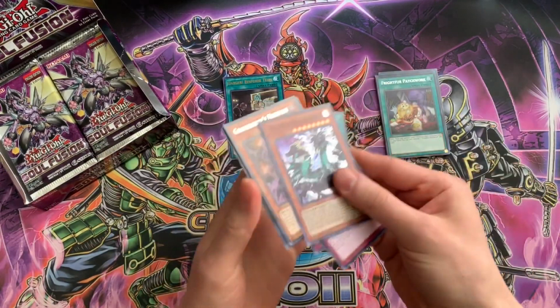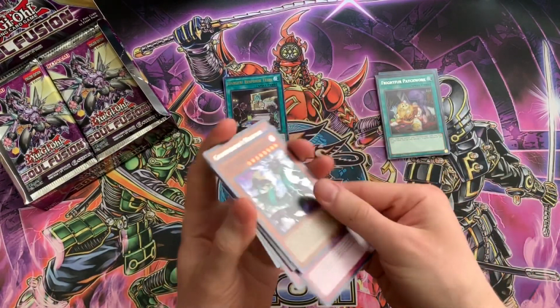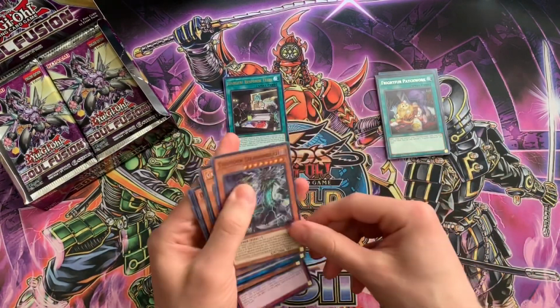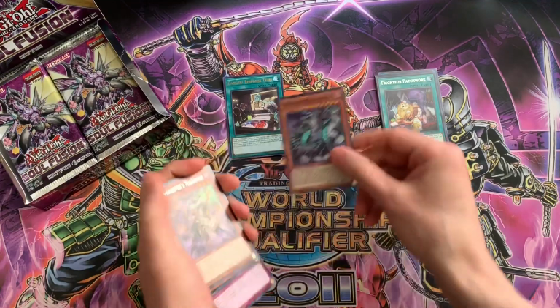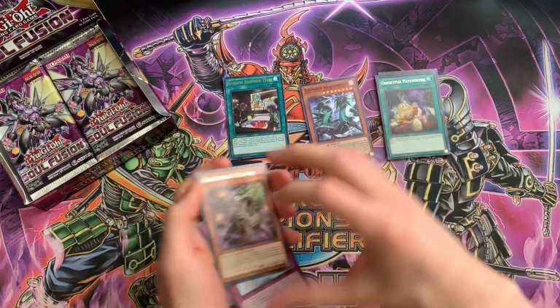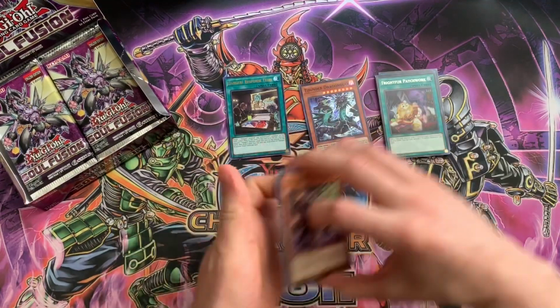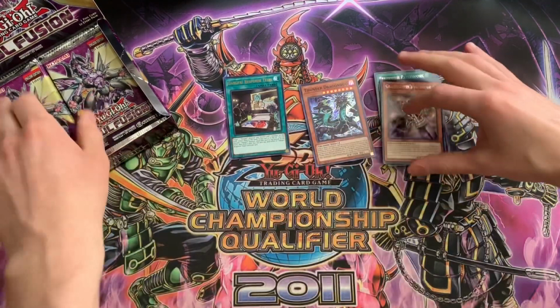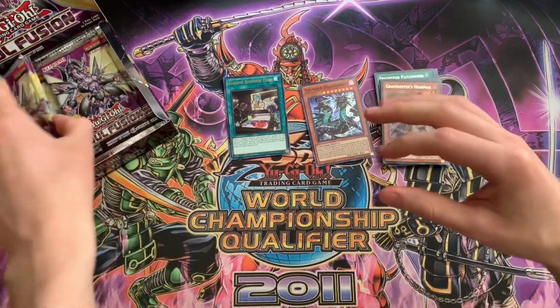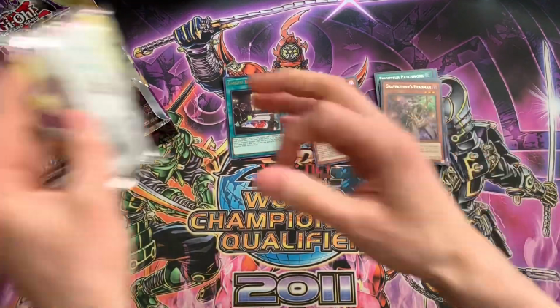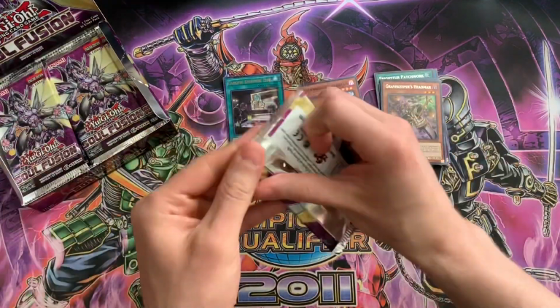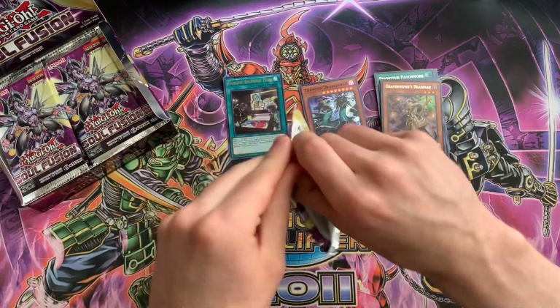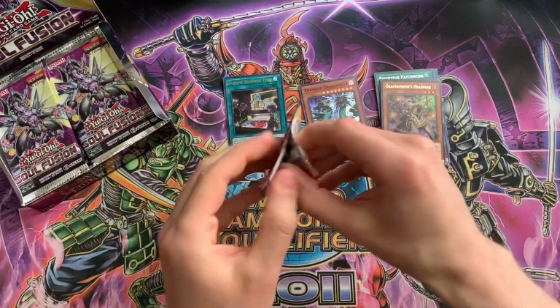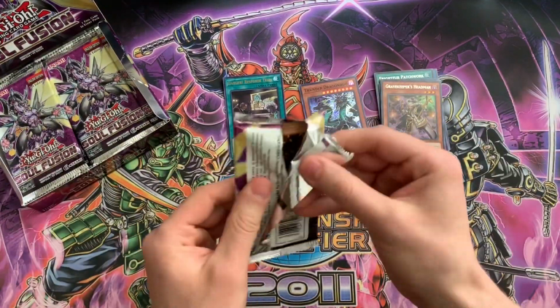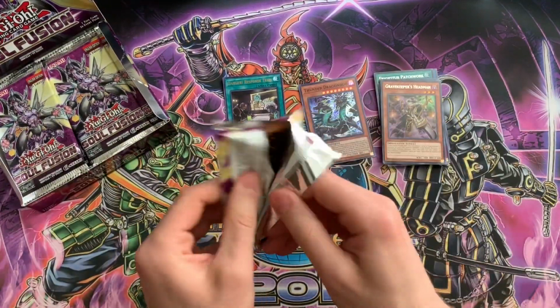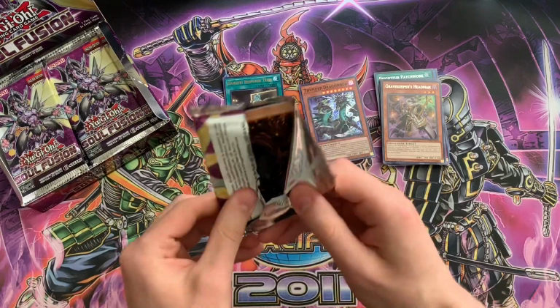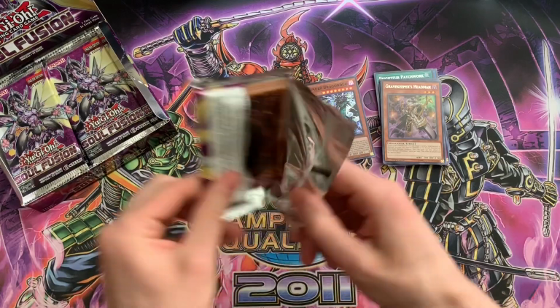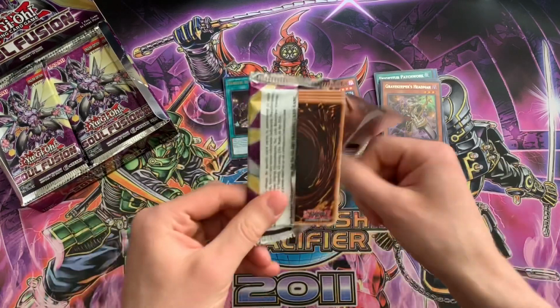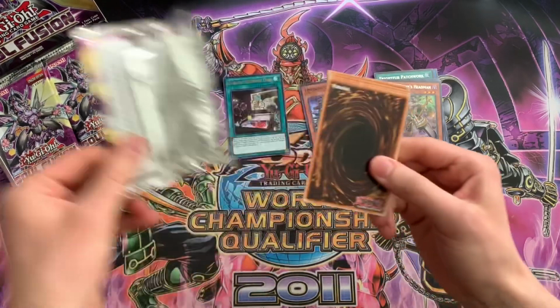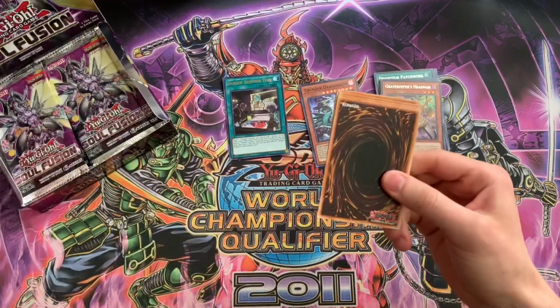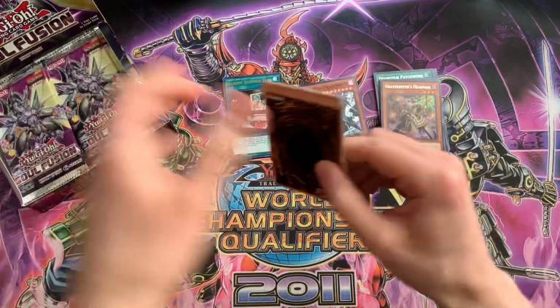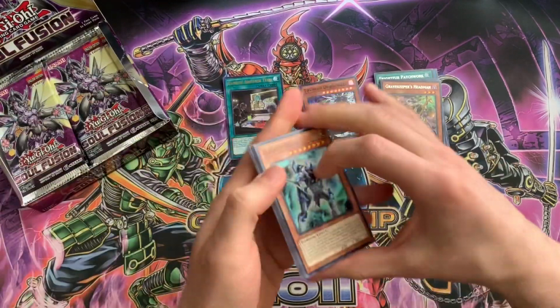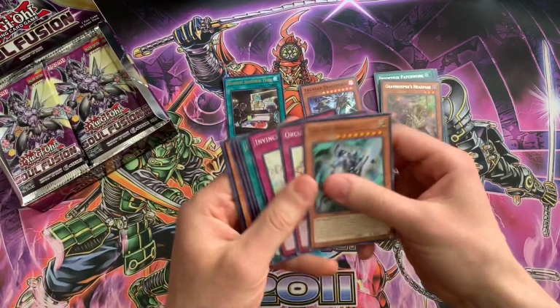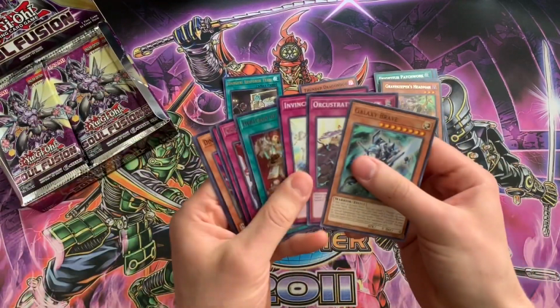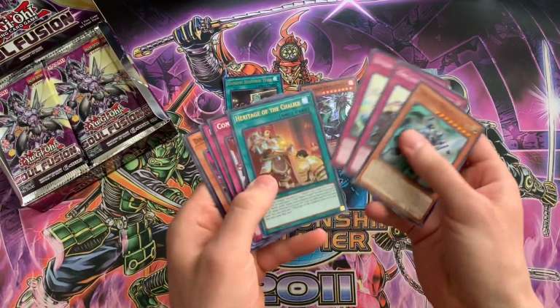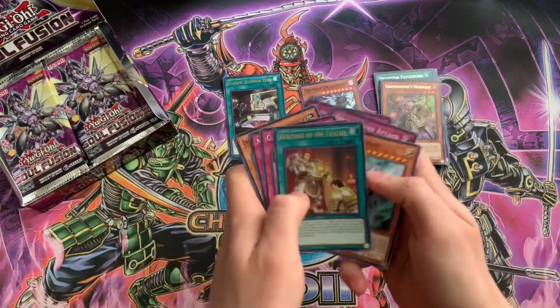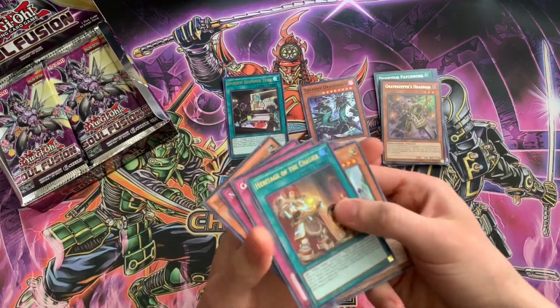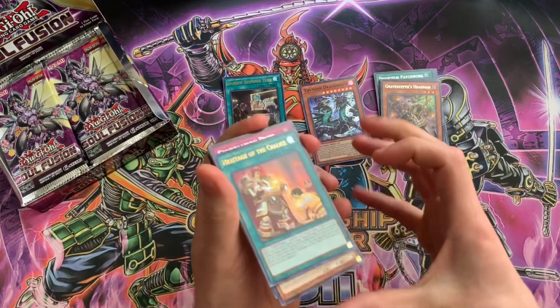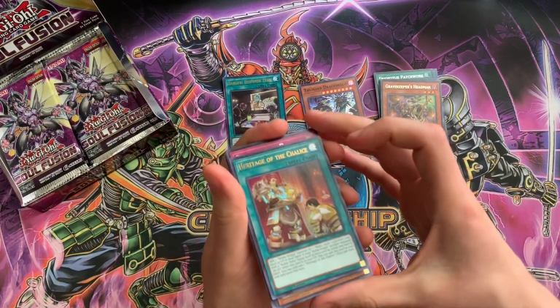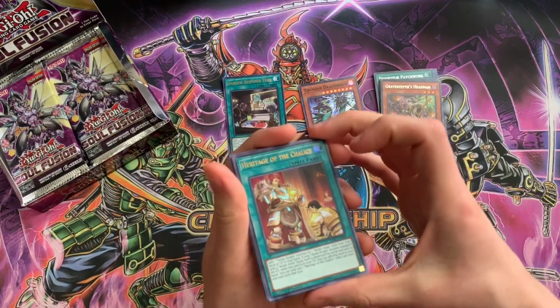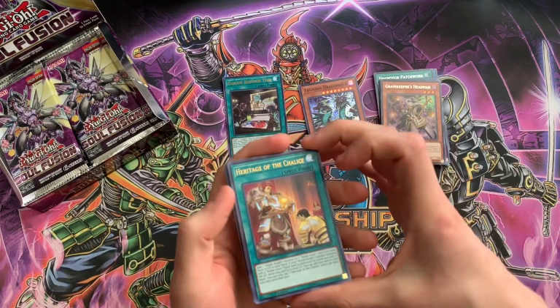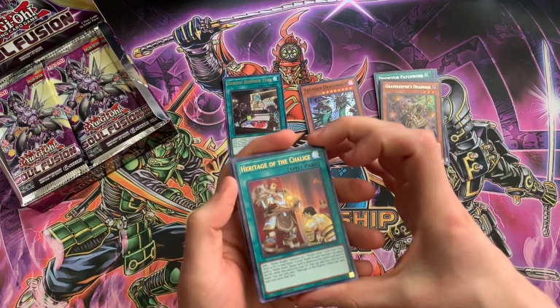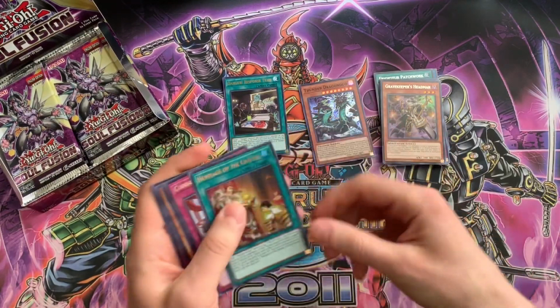Thunder Dragon Duo. Thunder Dragon stuff's in here too, so that's pretty cool. And another Ultra already — nice — Heritage of the Chalice.